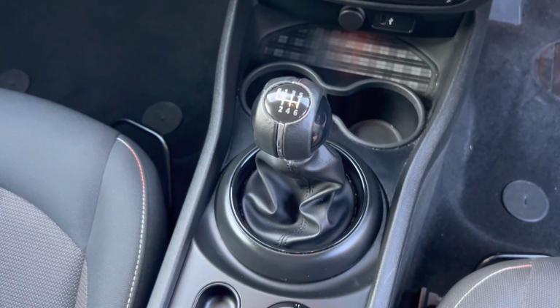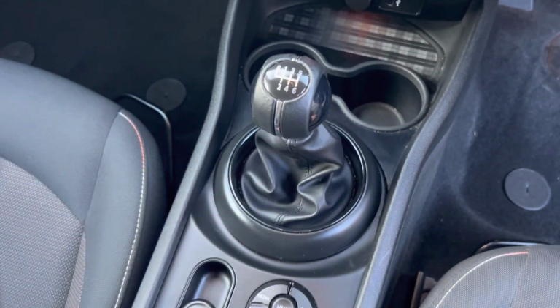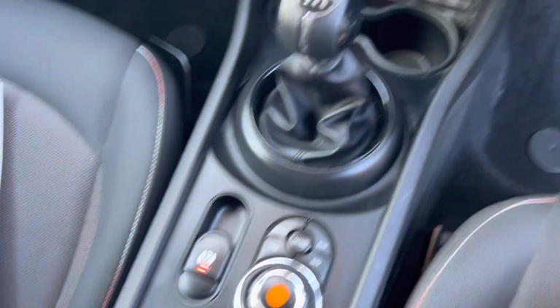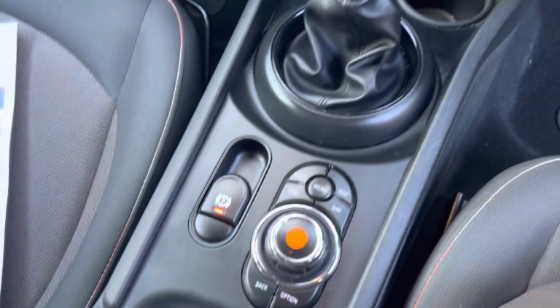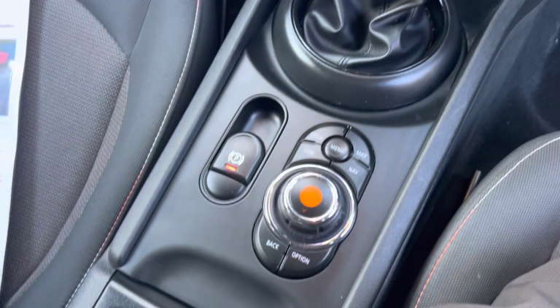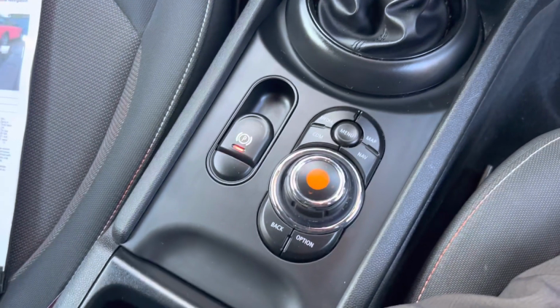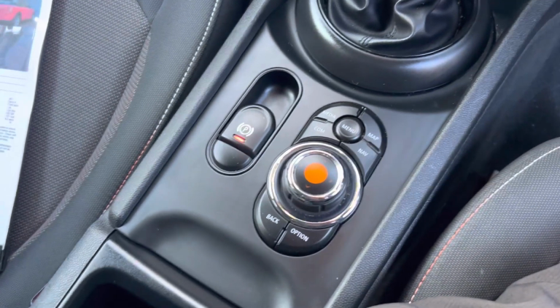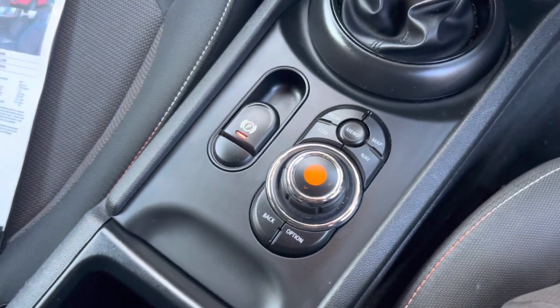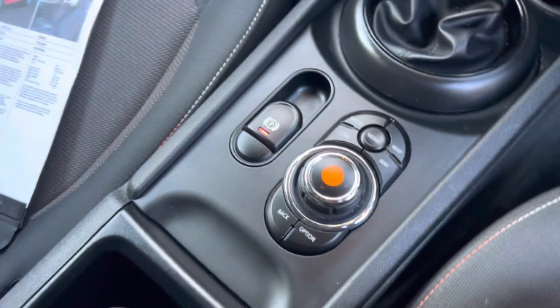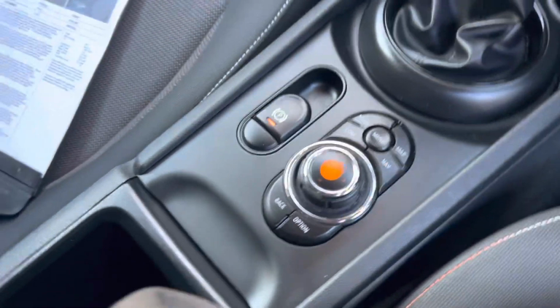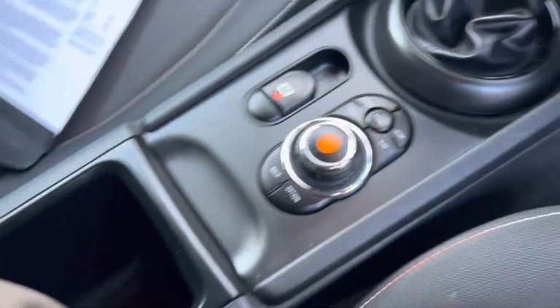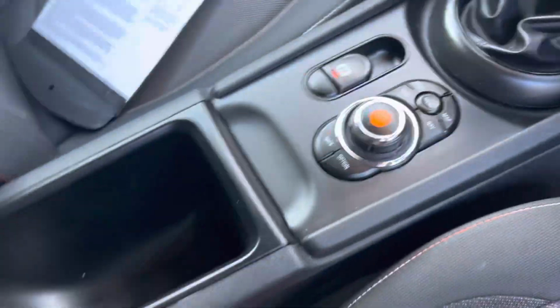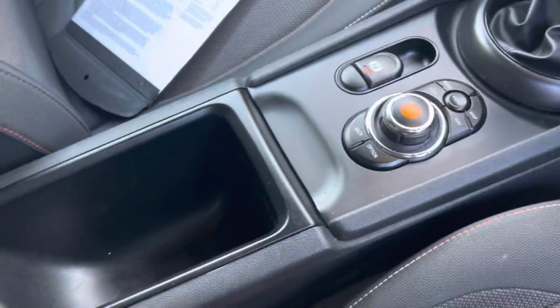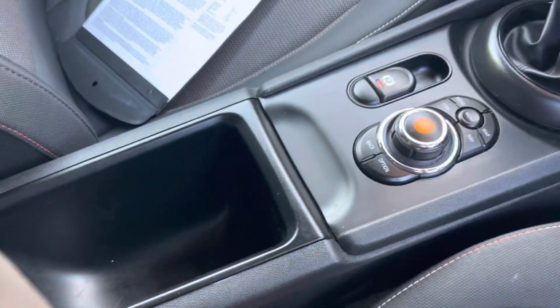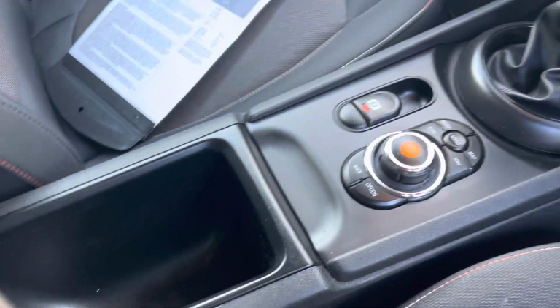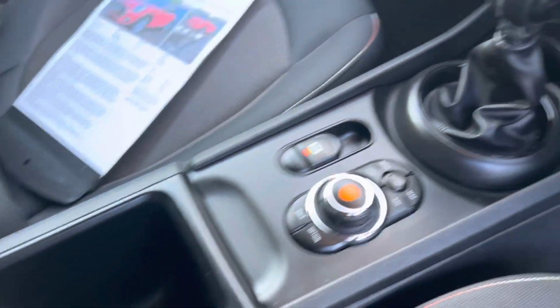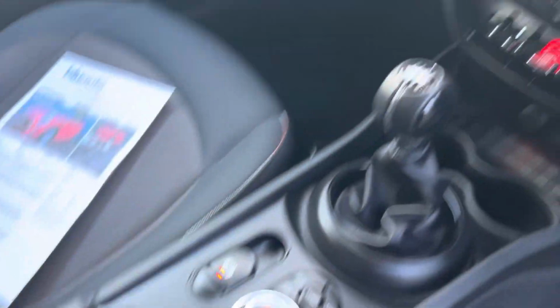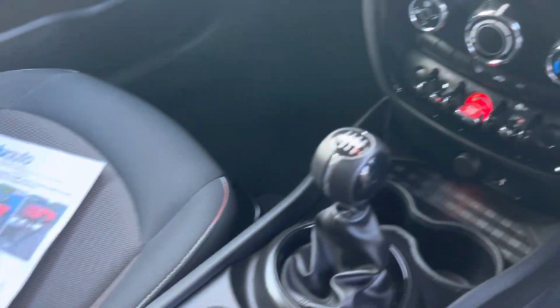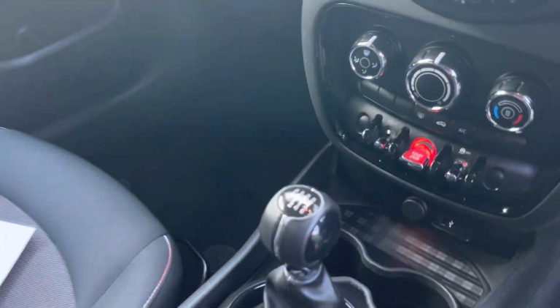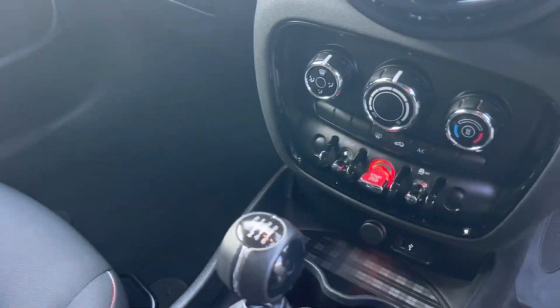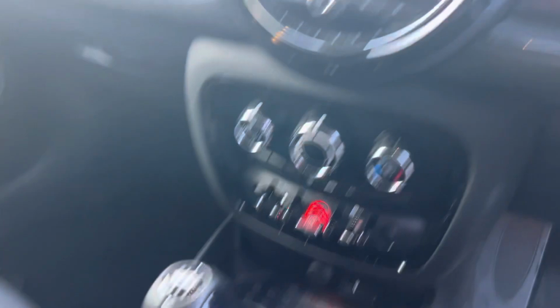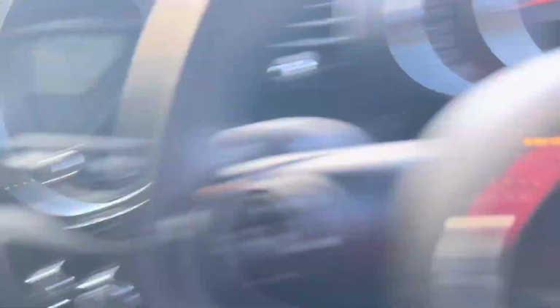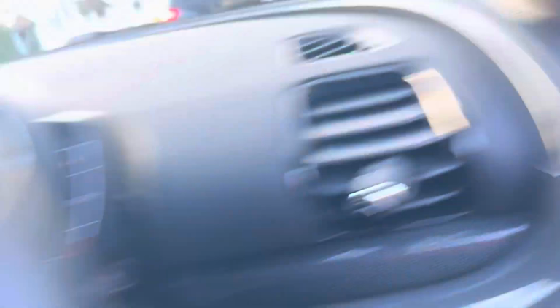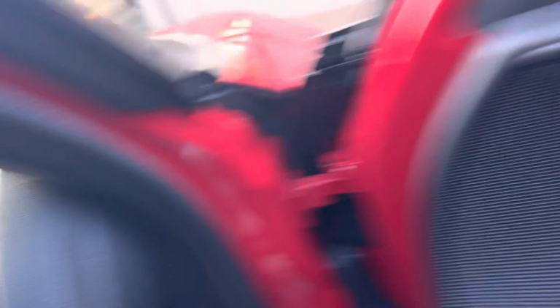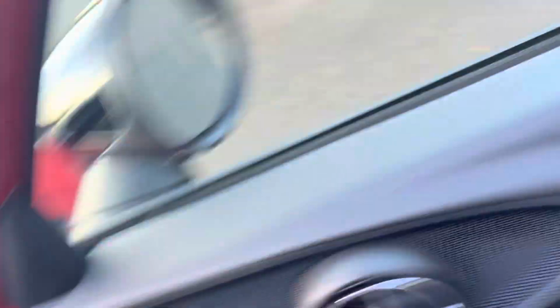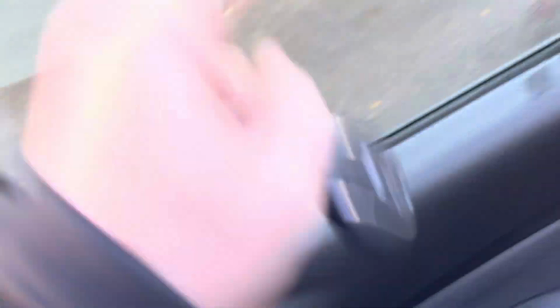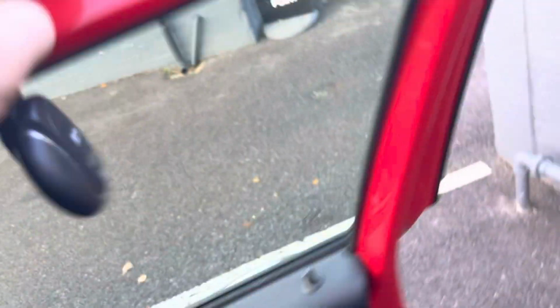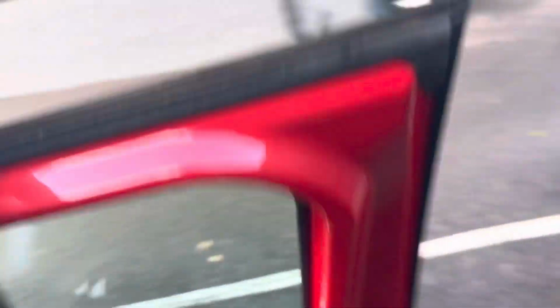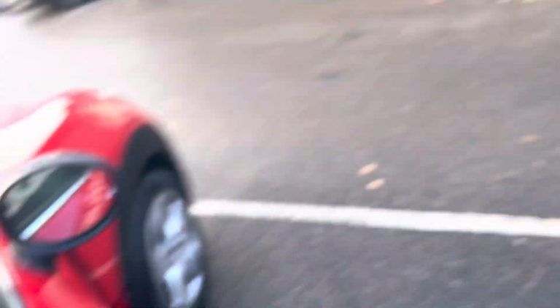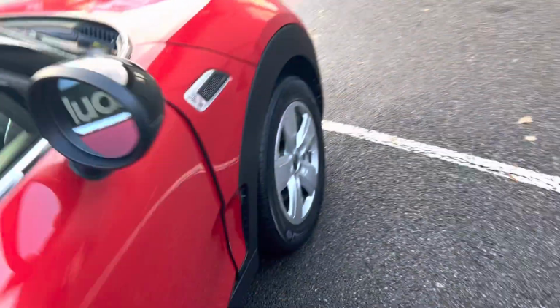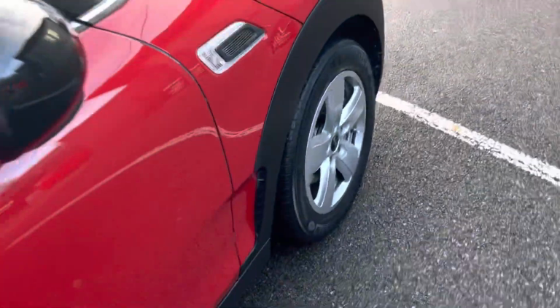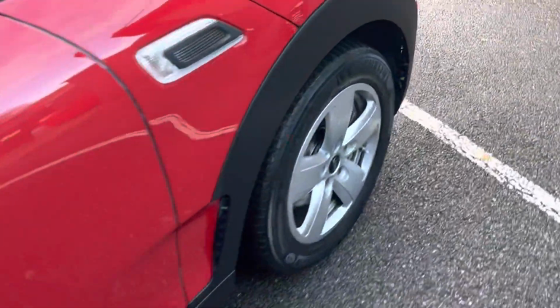Six-speed manual gearbox, and all the controls for the entertainment system as well as some storage space just there. And just to show you the final alloy wheel.